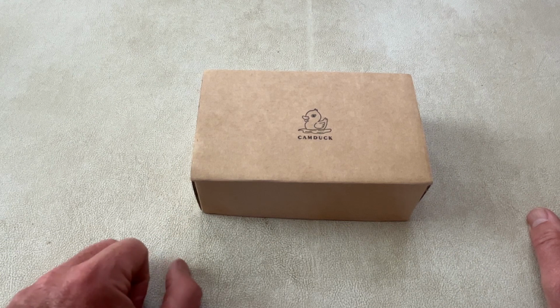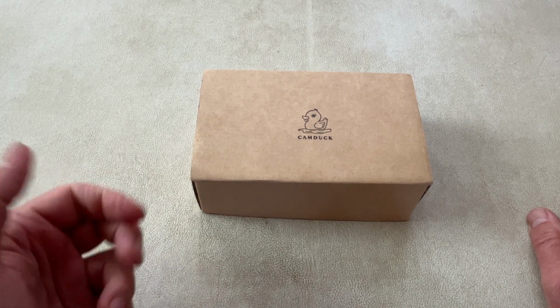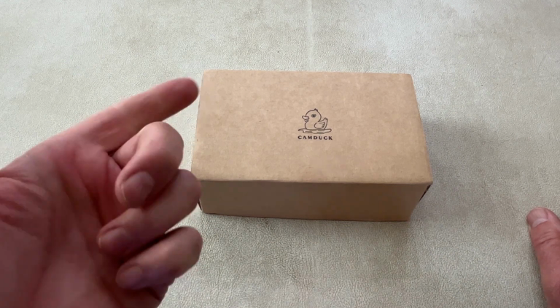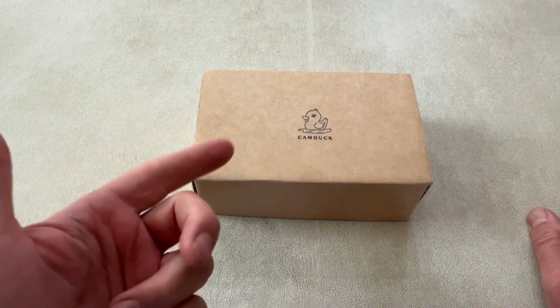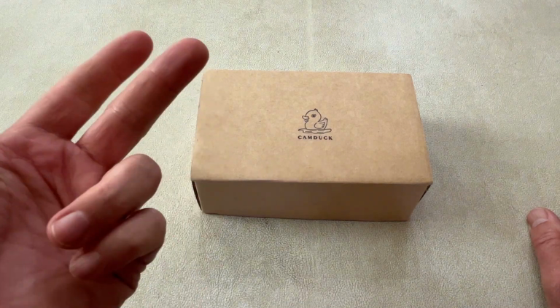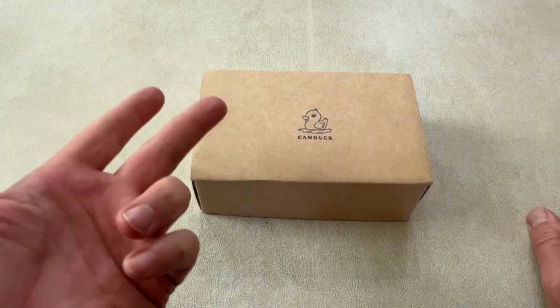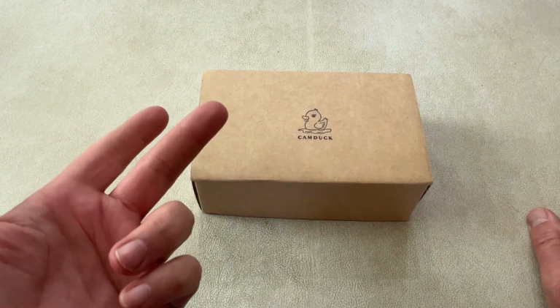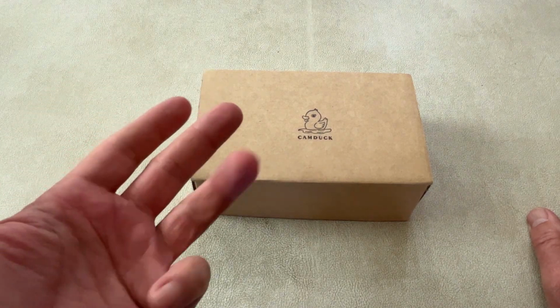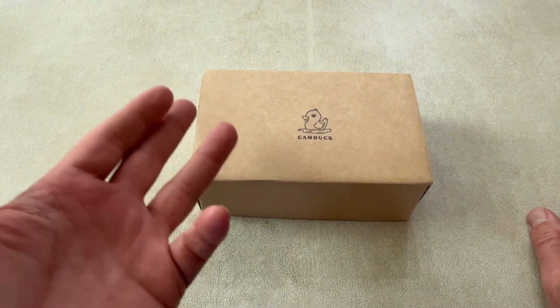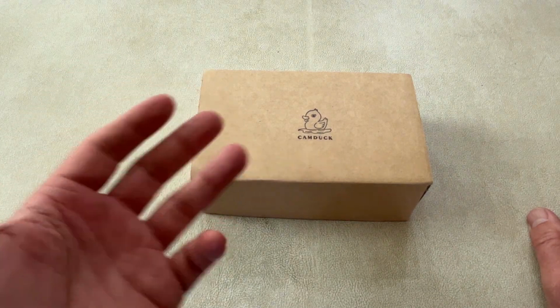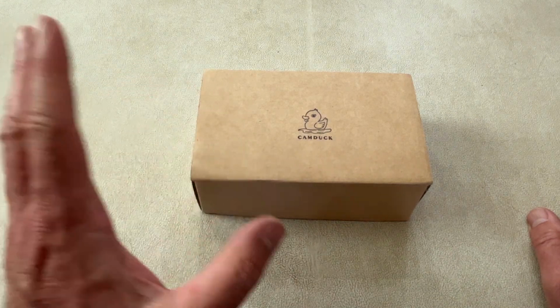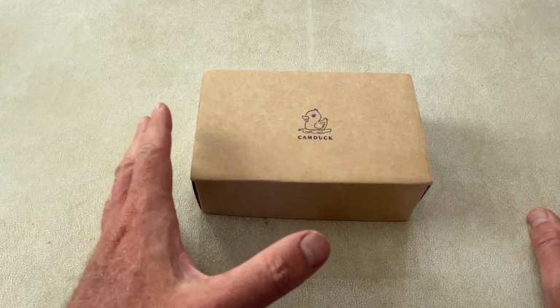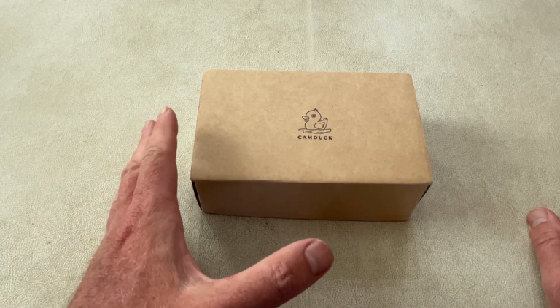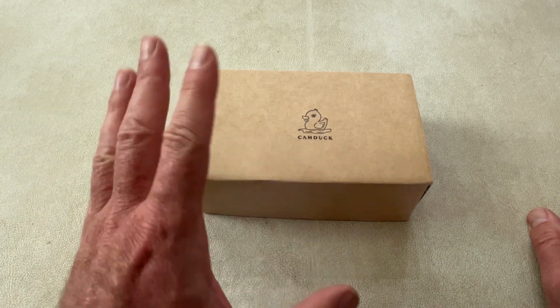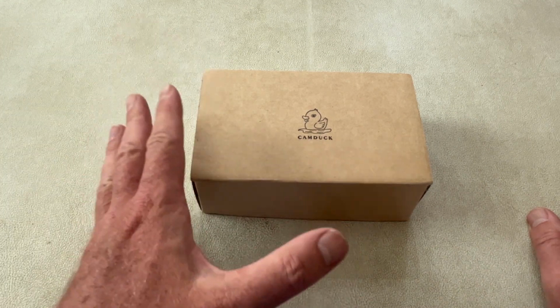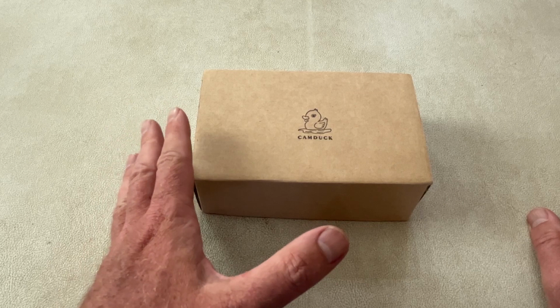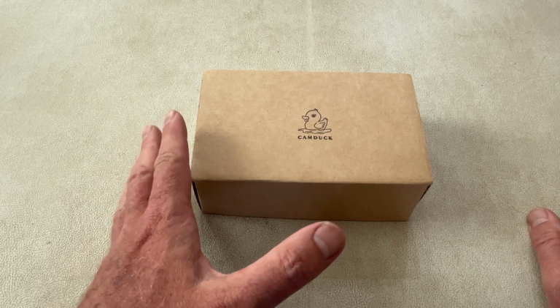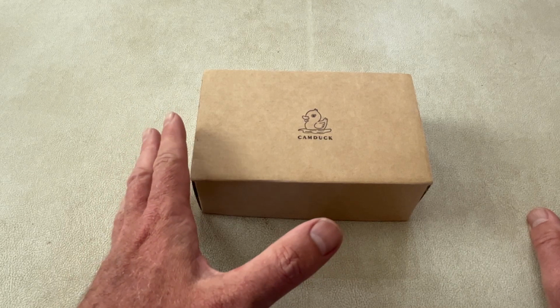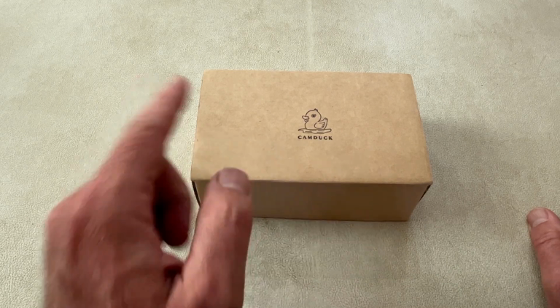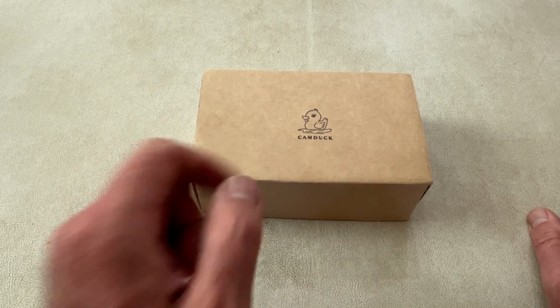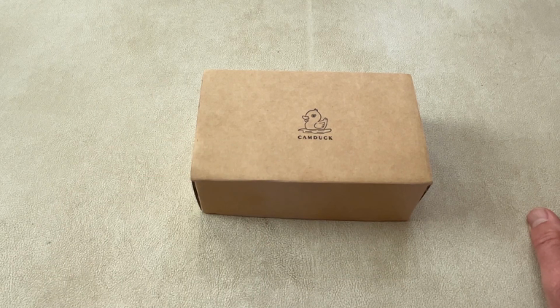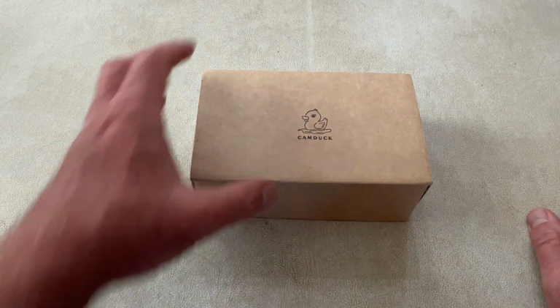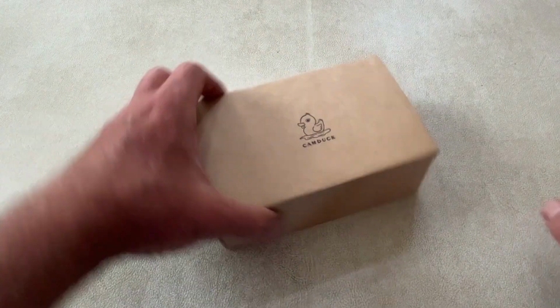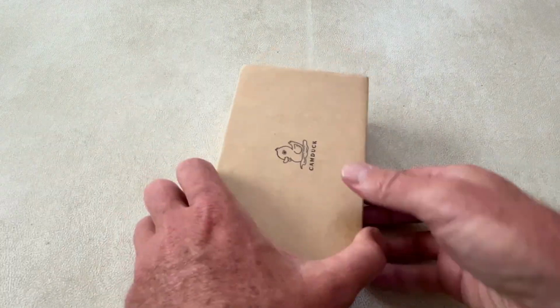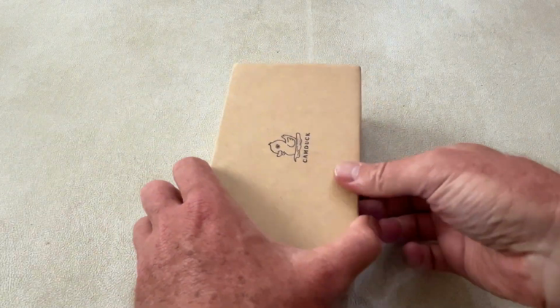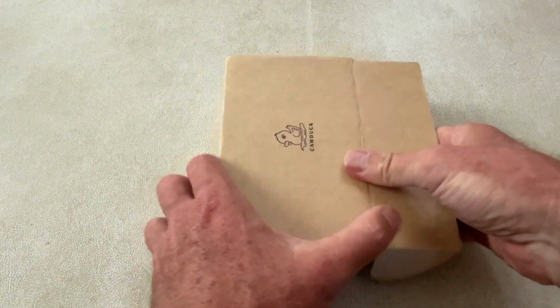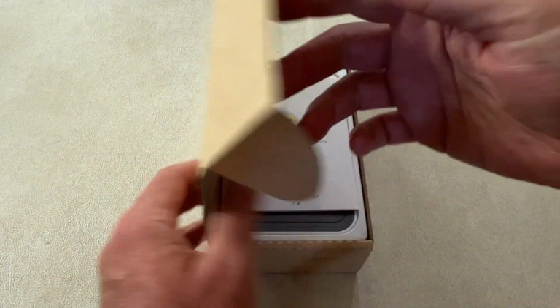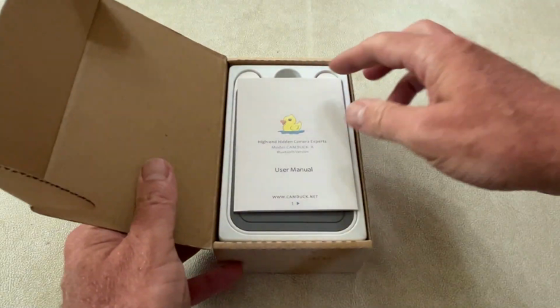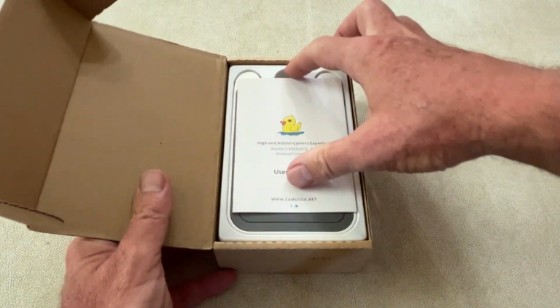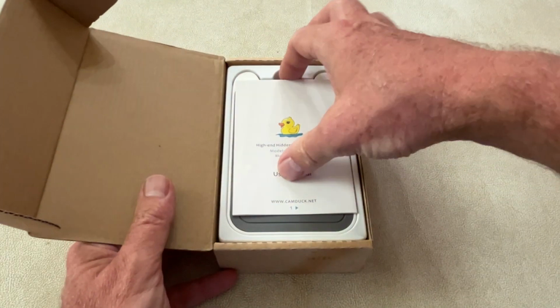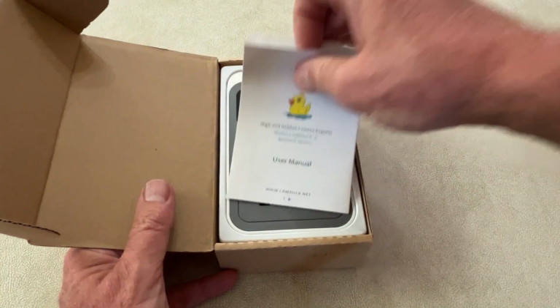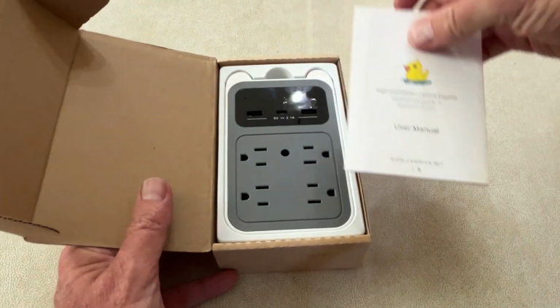So if you're looking for a nanny cam, a babysitter cam, or just a camera you want in your house where you don't want anyone knowing it's a camera, check this company out. And this one here is, of course, the CamX — it's the outlet.